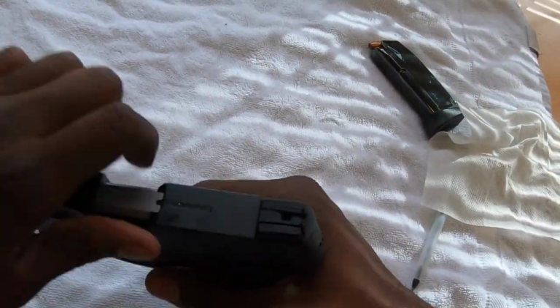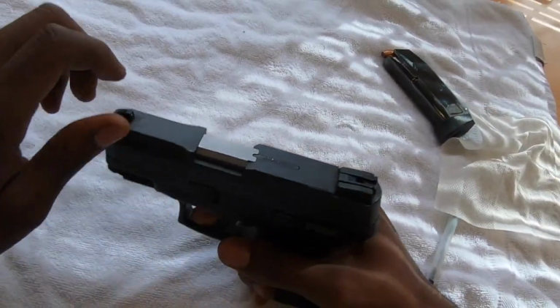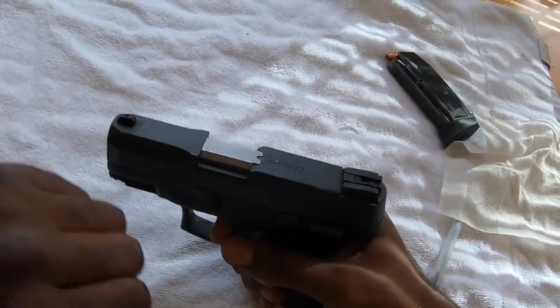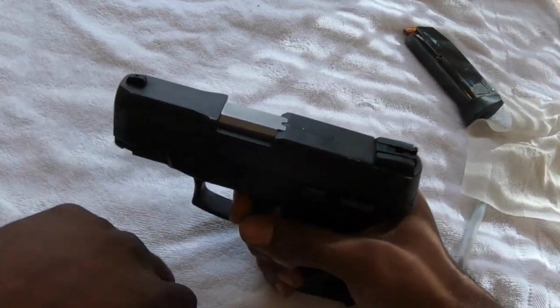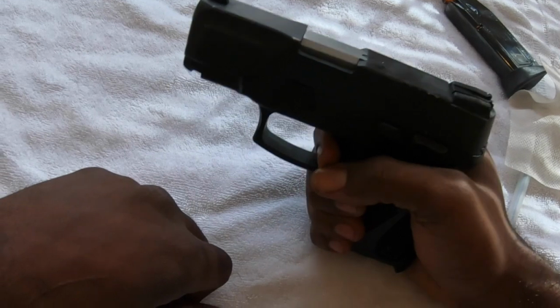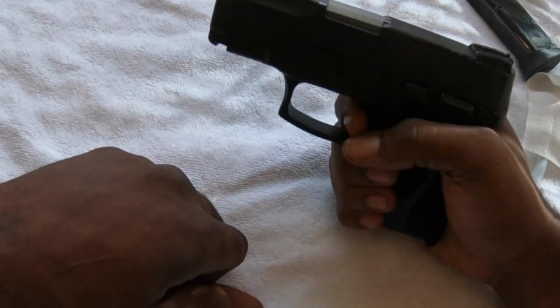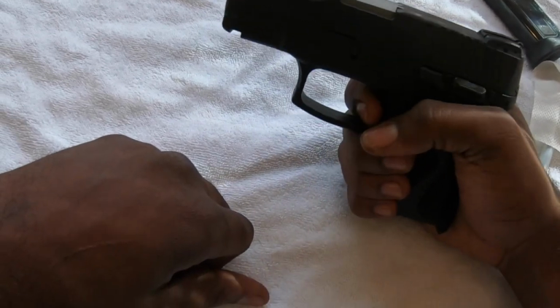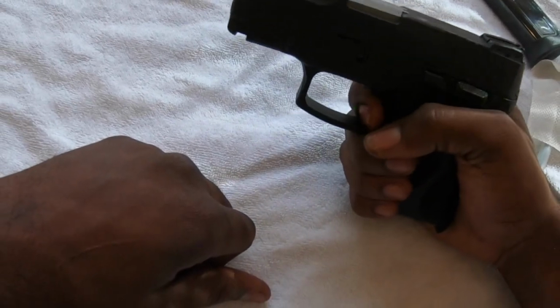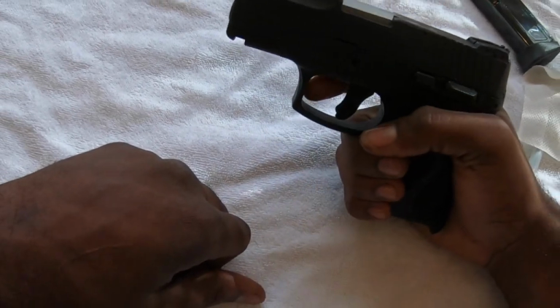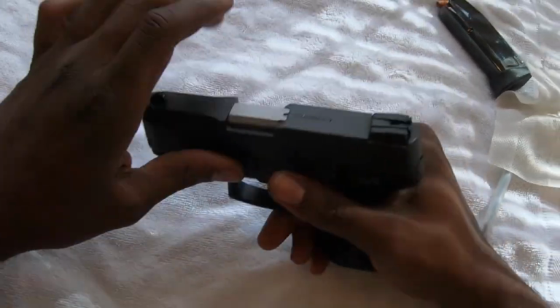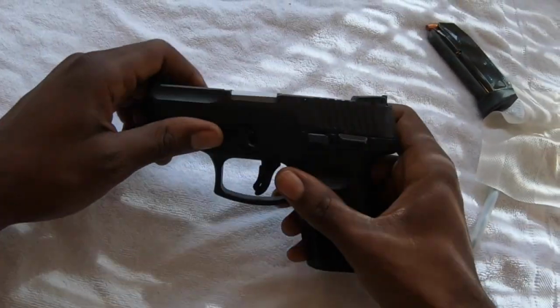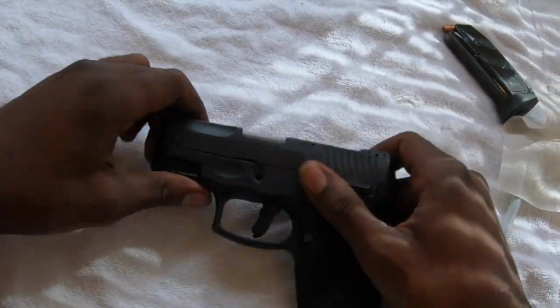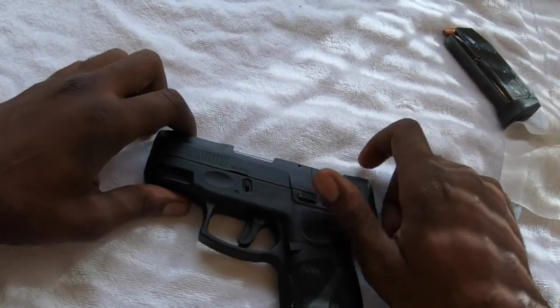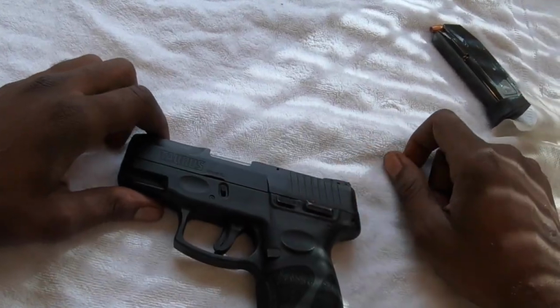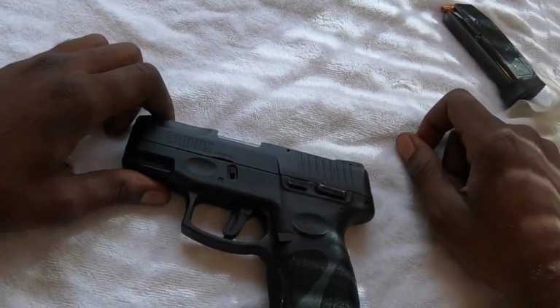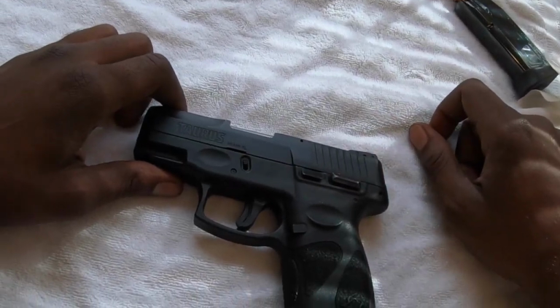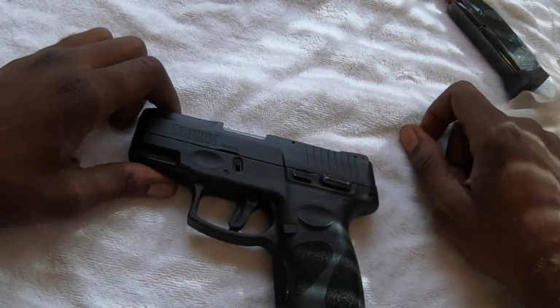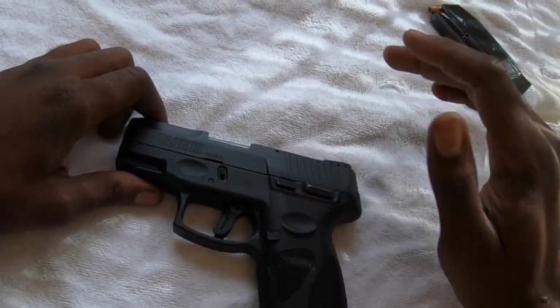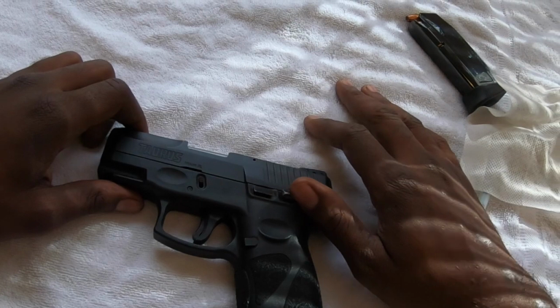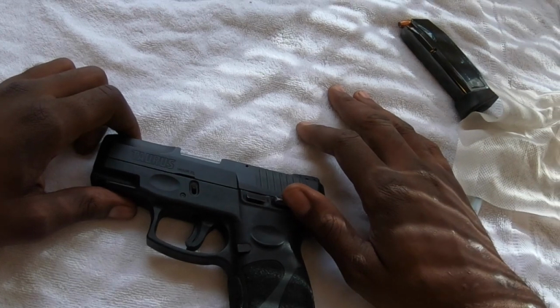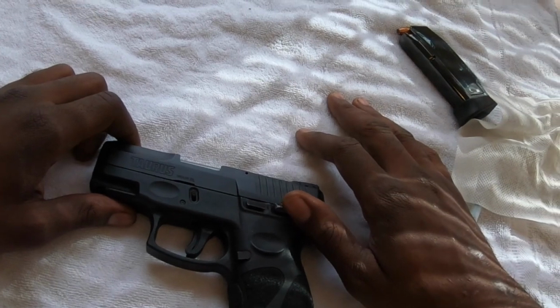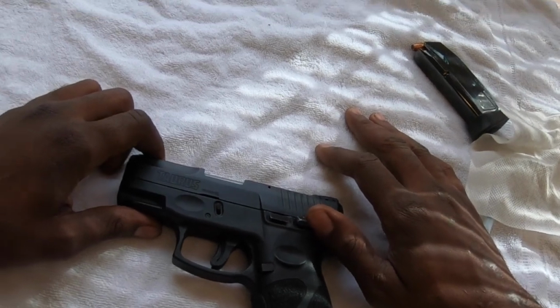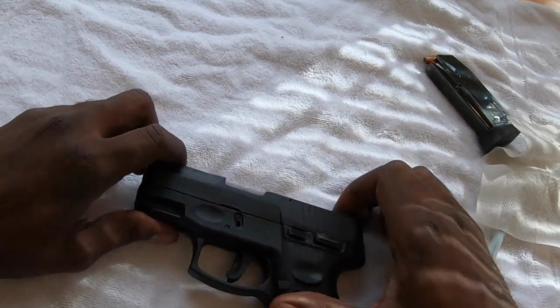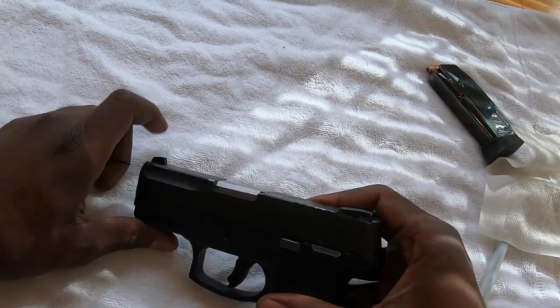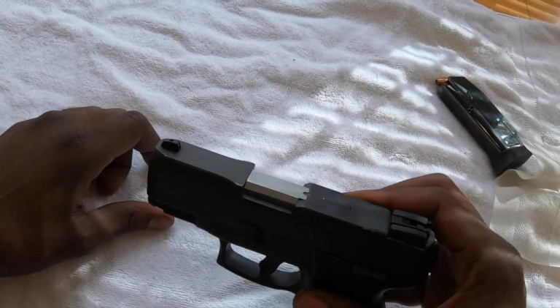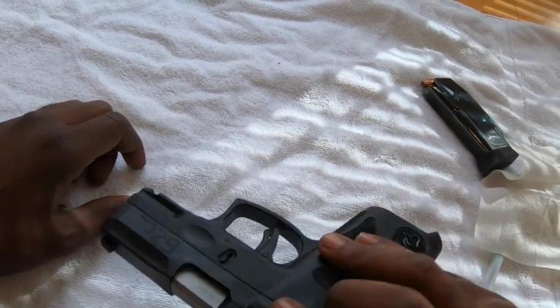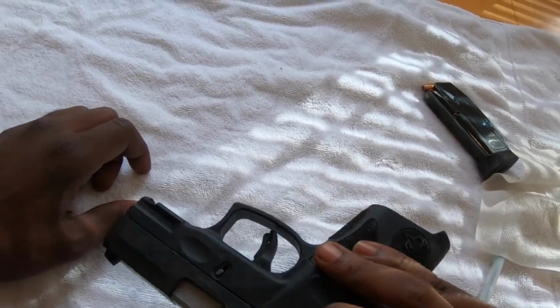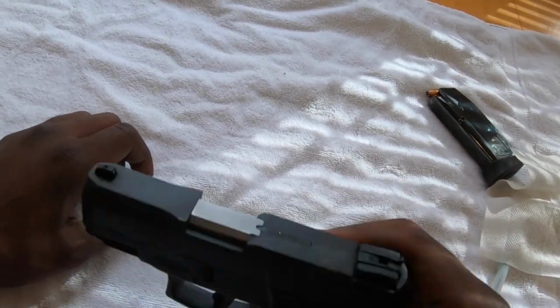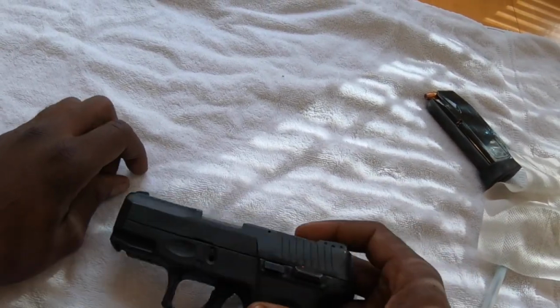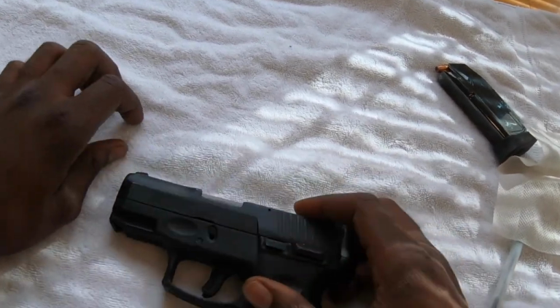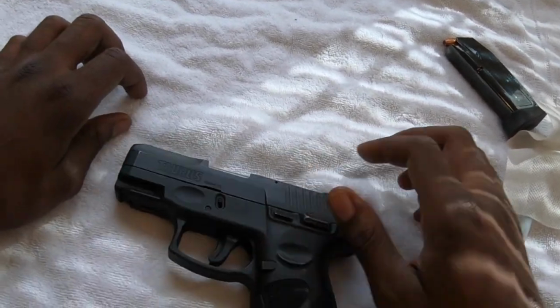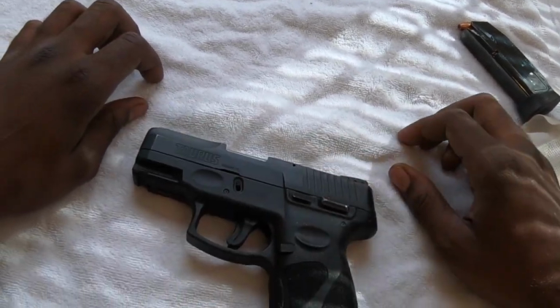Once it's on, cock it back, and you're ready to shoot again. And that's it for the Taurus G2C. Pretty good gun at a great price. Hopefully I'll be coming later on with a few videos at the range with it.